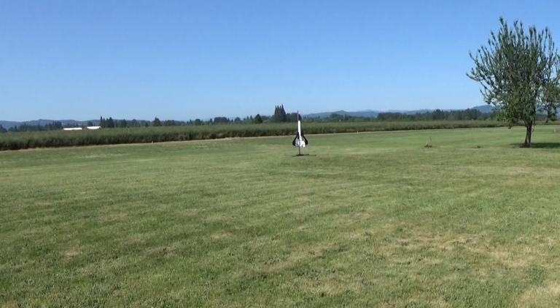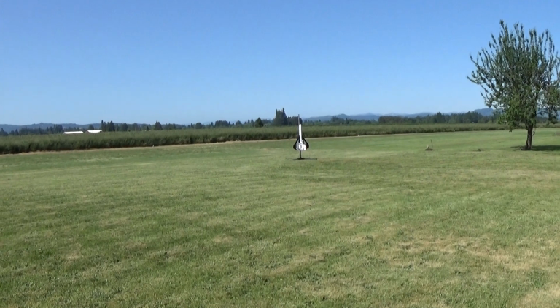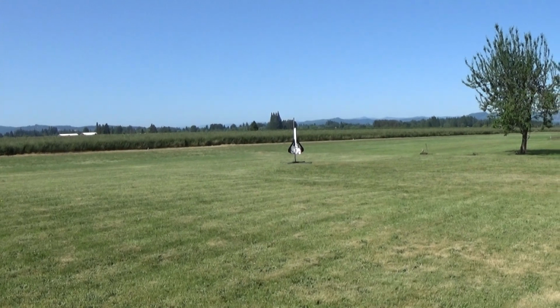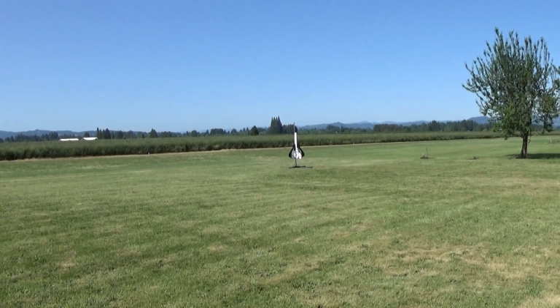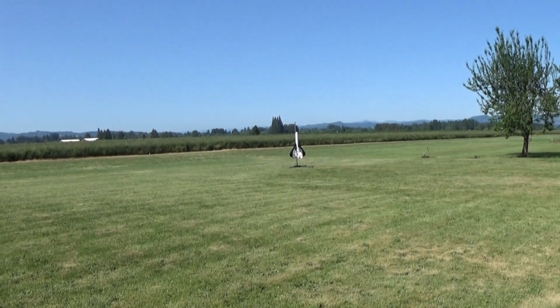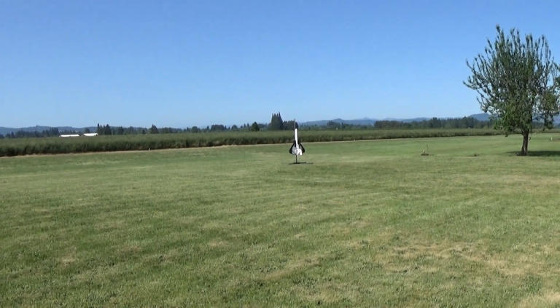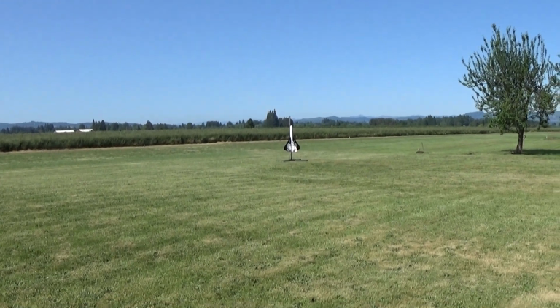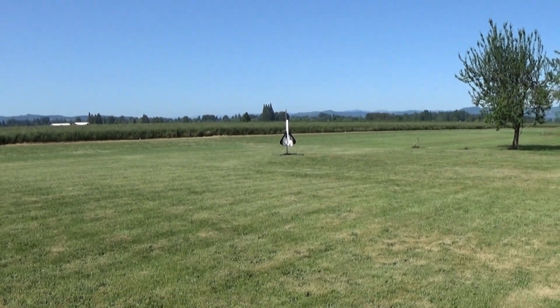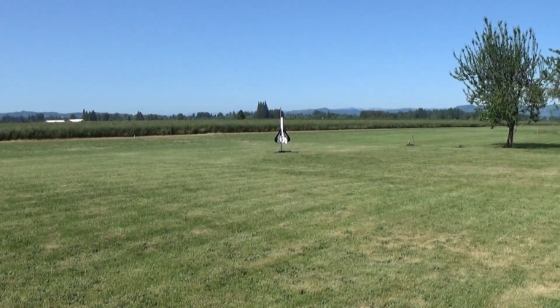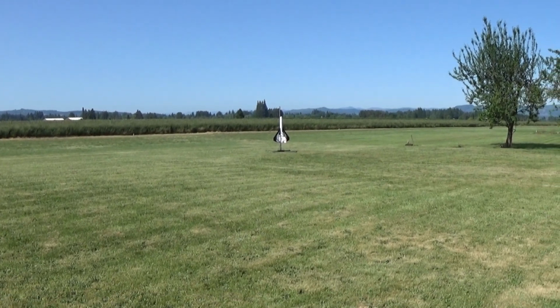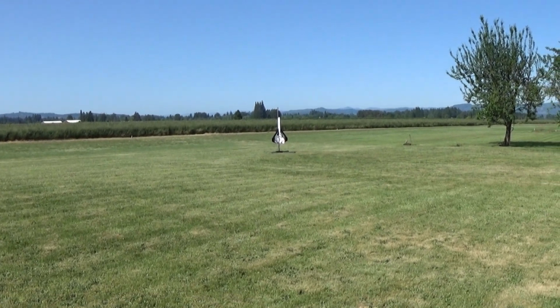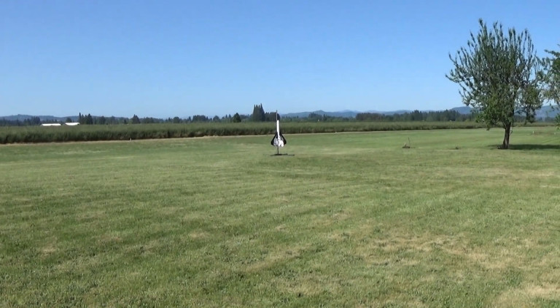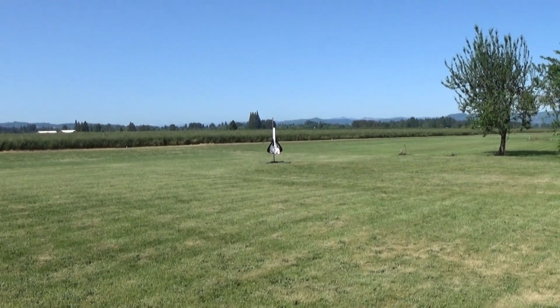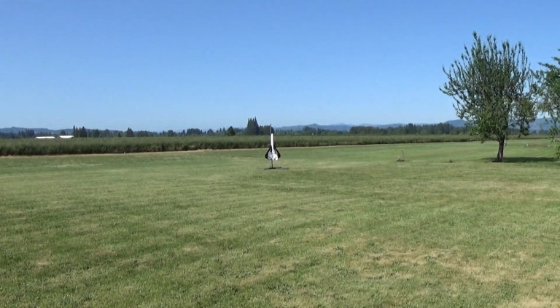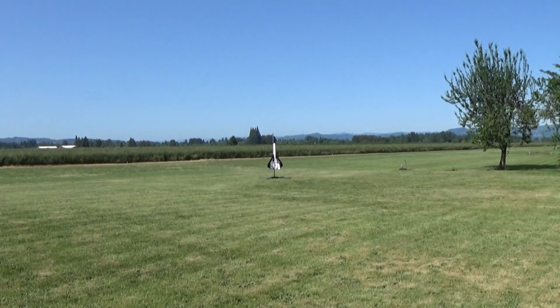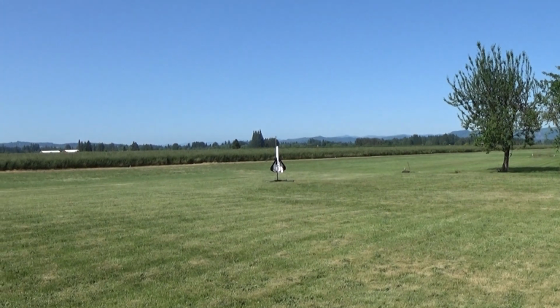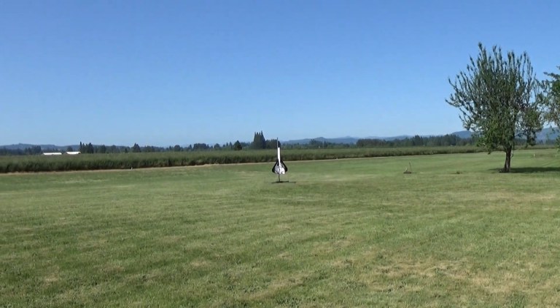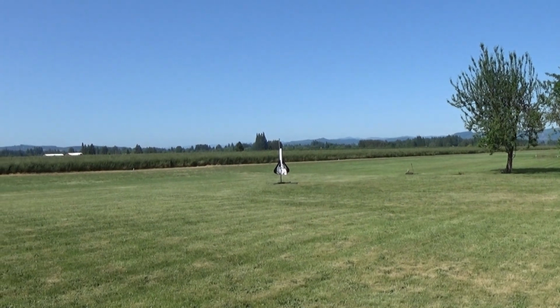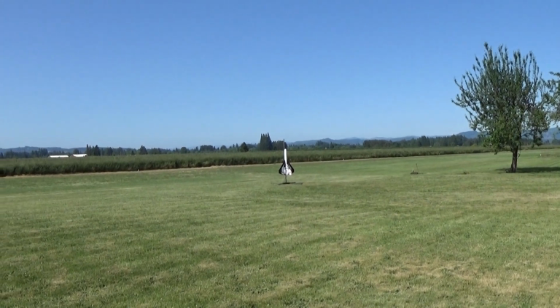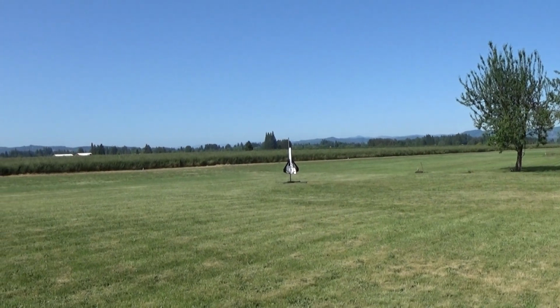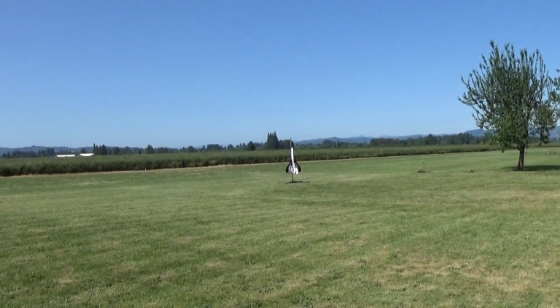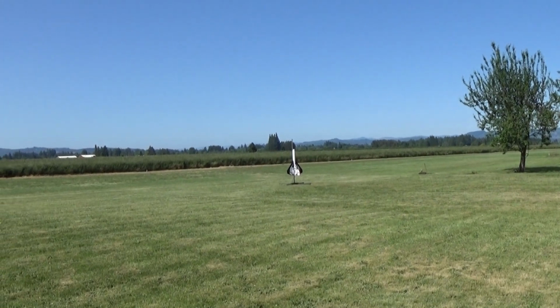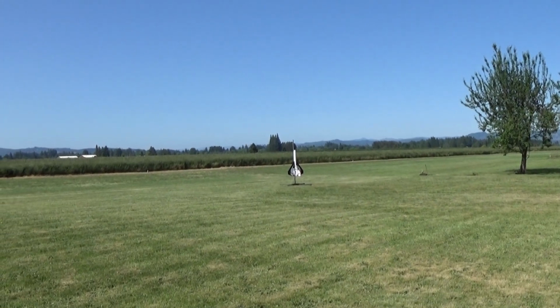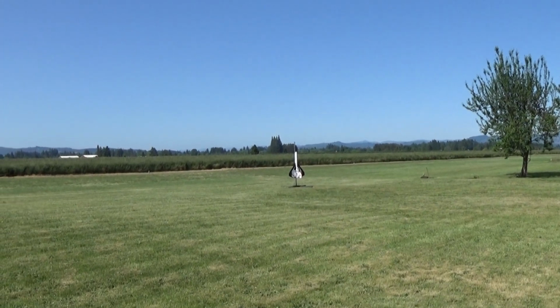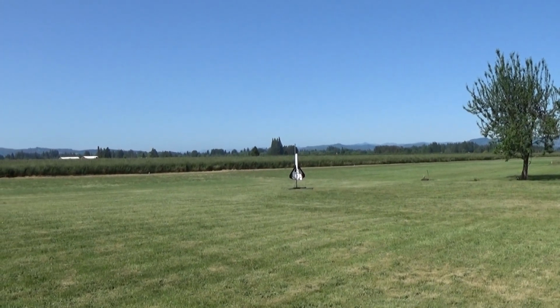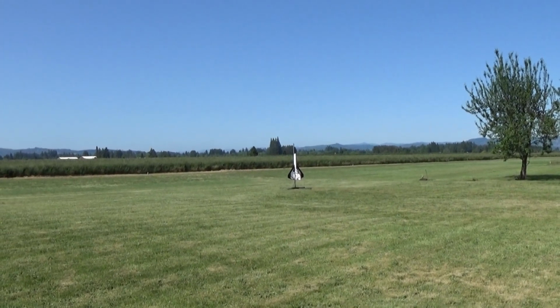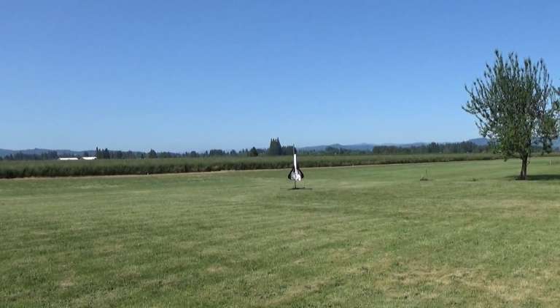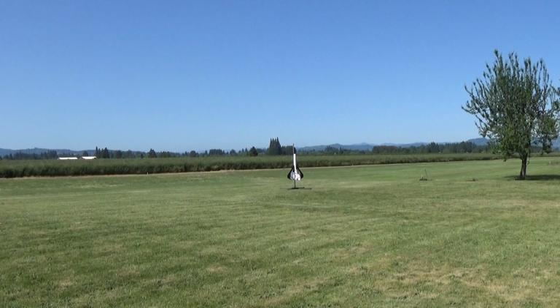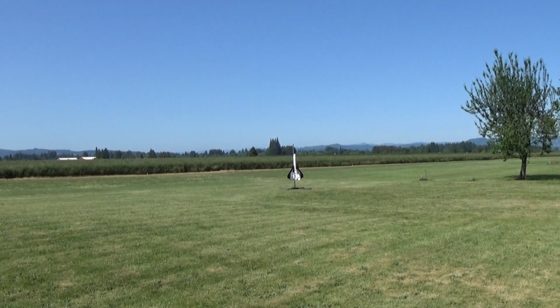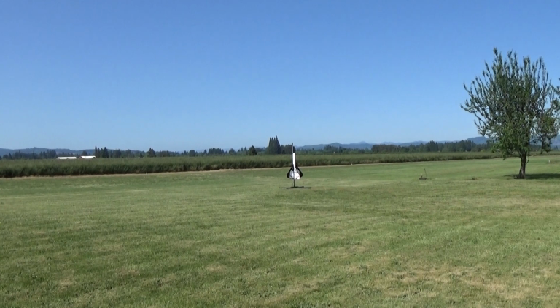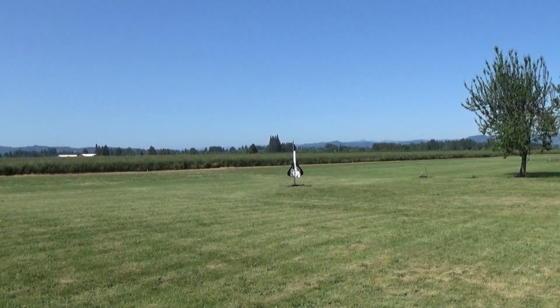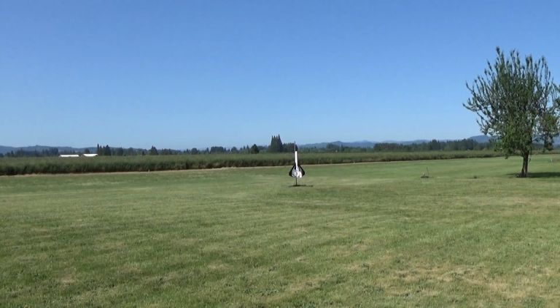Alright, this is my upscale Colonial Viper, about 4 and a half feet long, 4 inch diameter, just under 37 ounces ready to fly on a Longburn H13 Super Thunder motor.